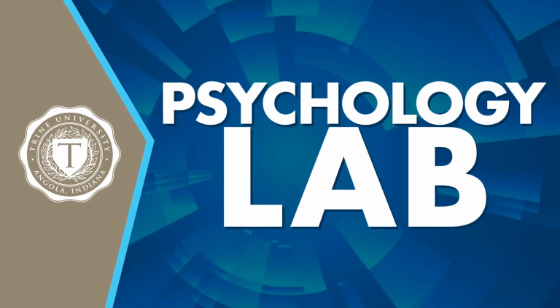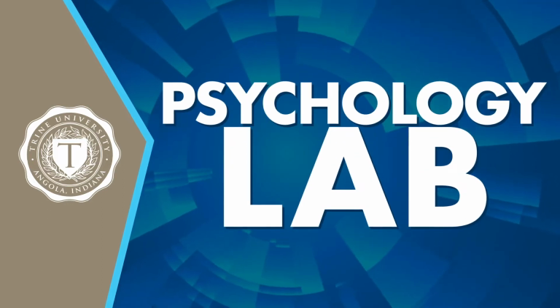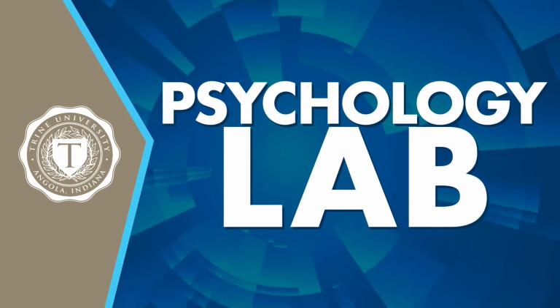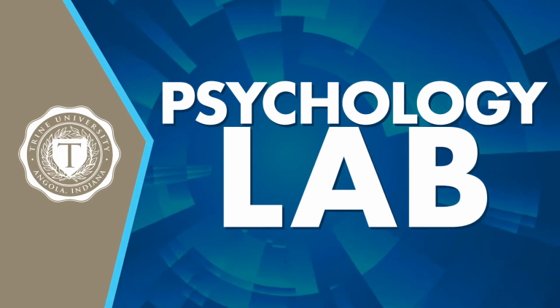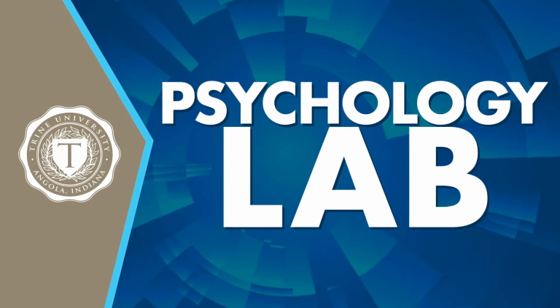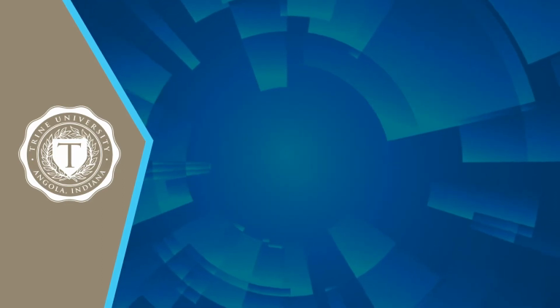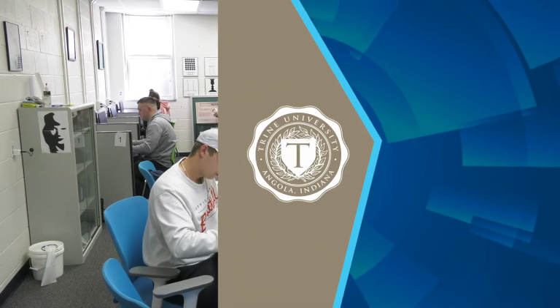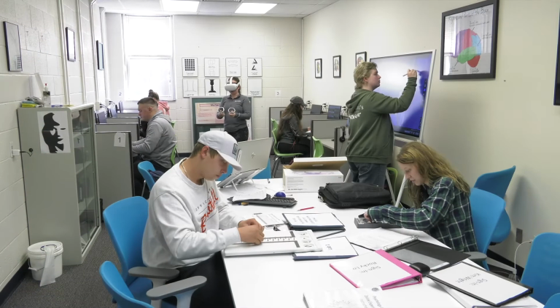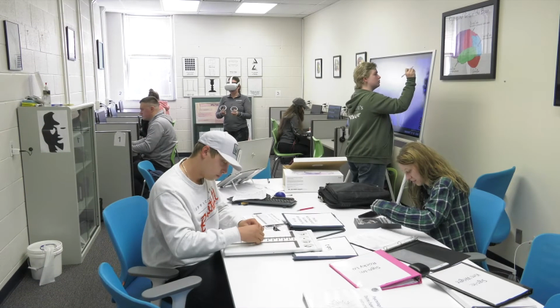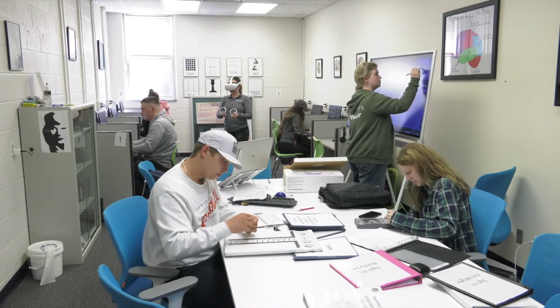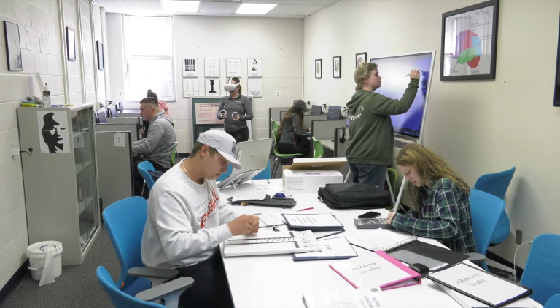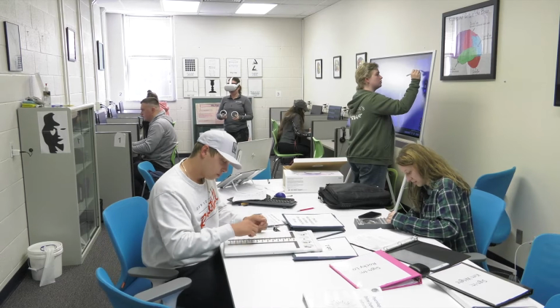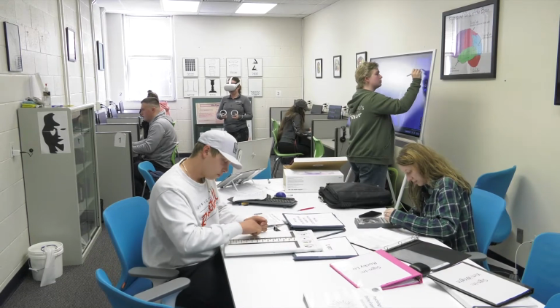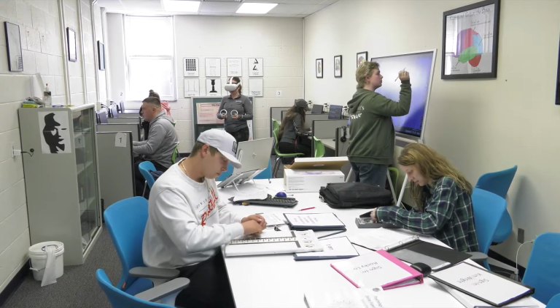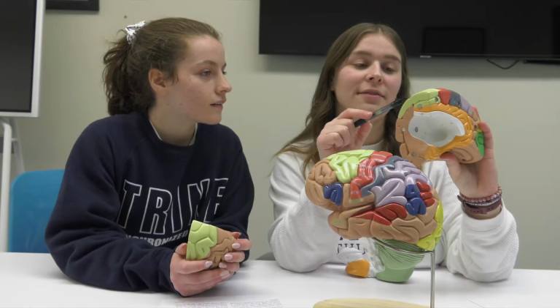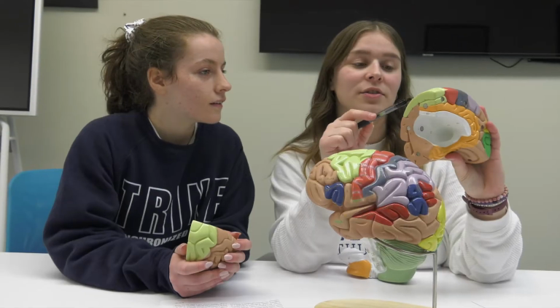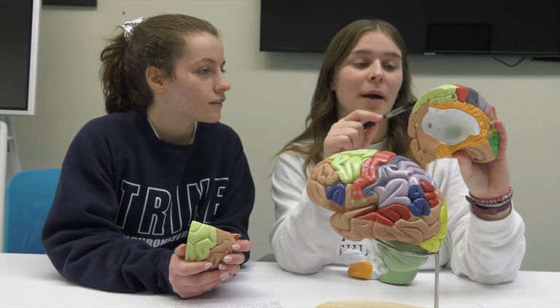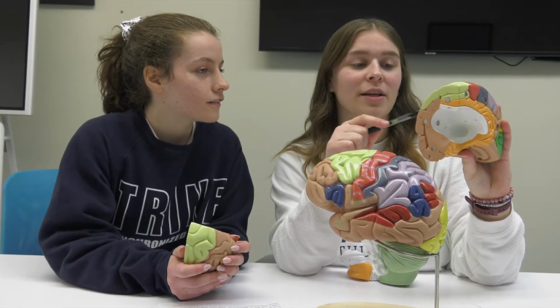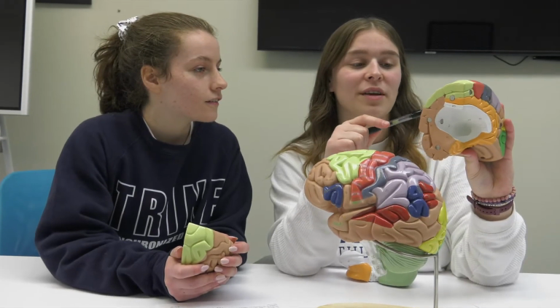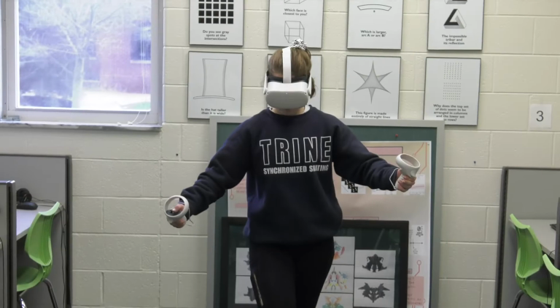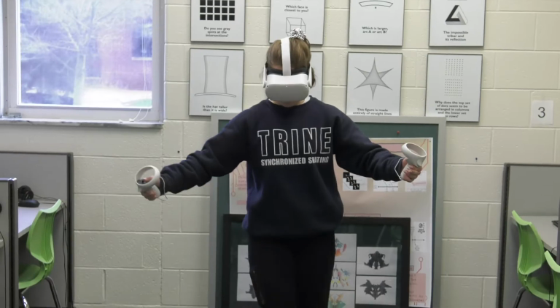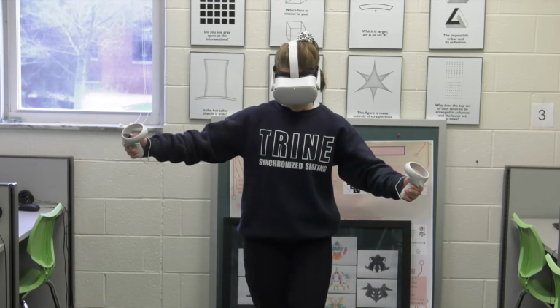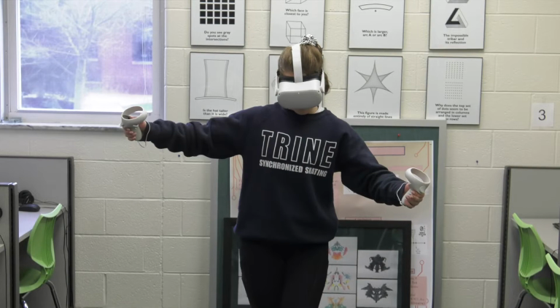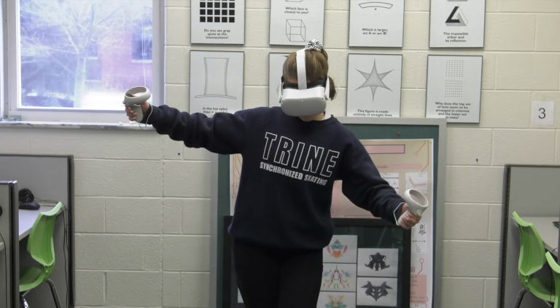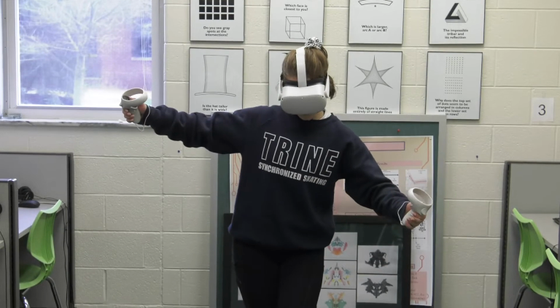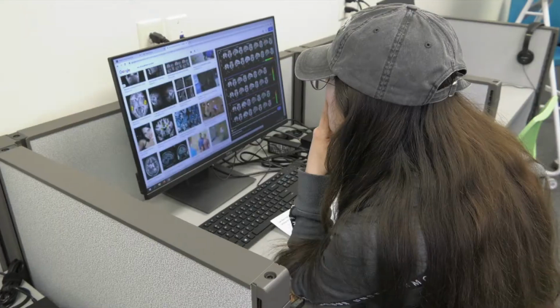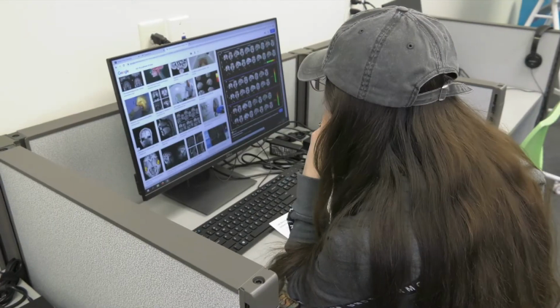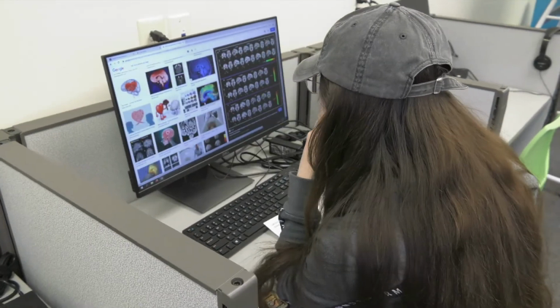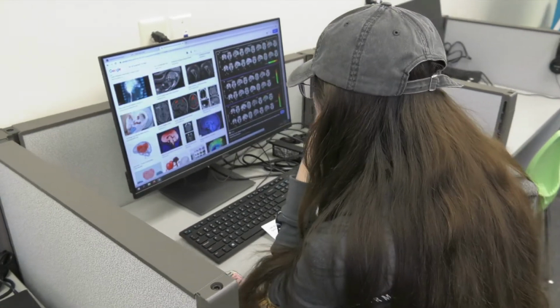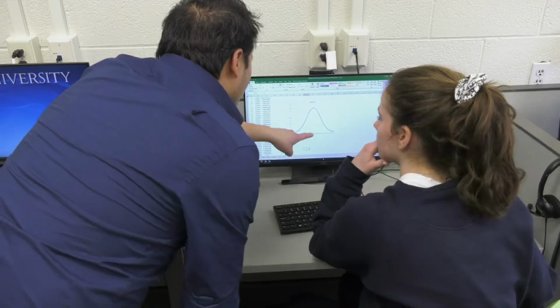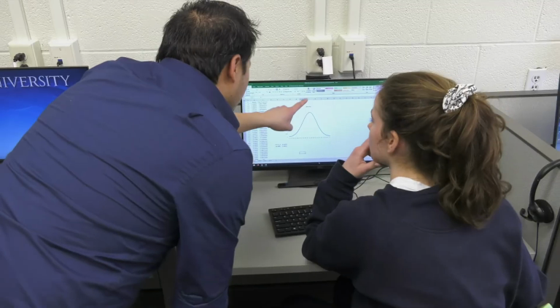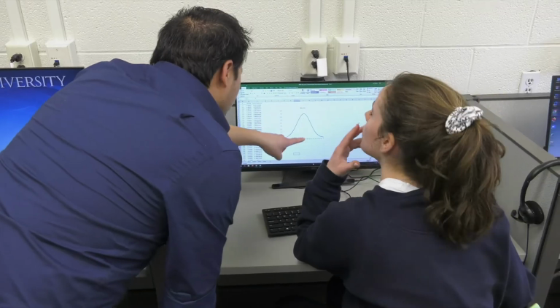Welcome to Trine's Psychology Lab, where students engage in various psychological activities ranging from cognitive testing to clinical VR application, body coordination, memory testing, data analysis, and much more.